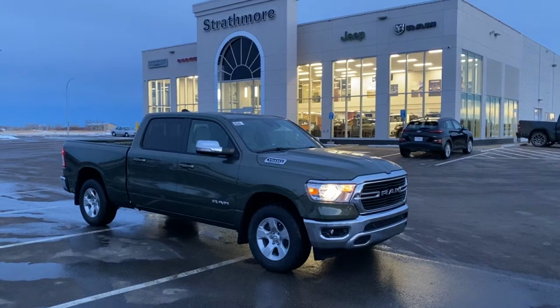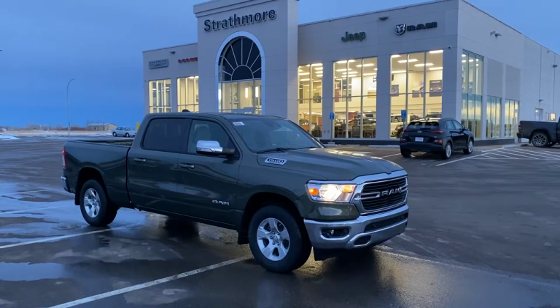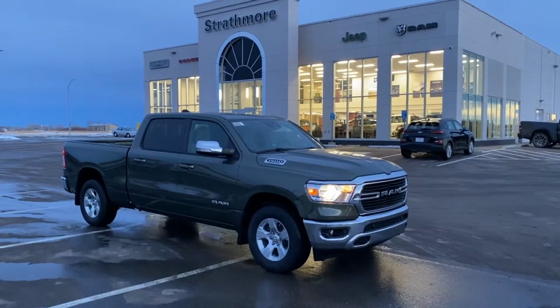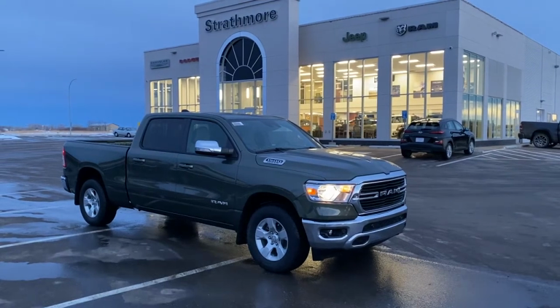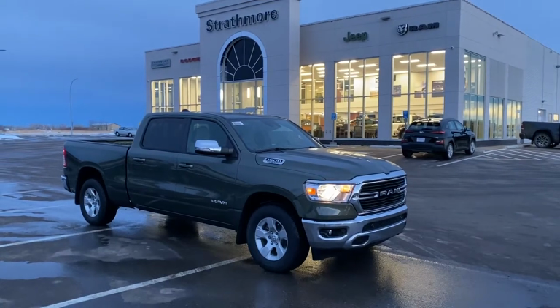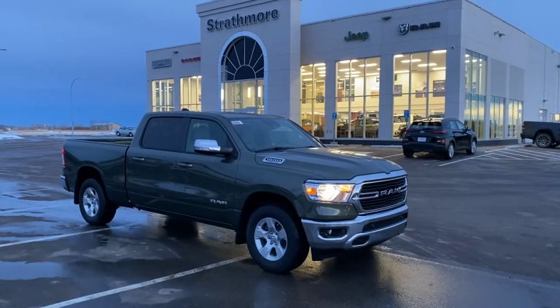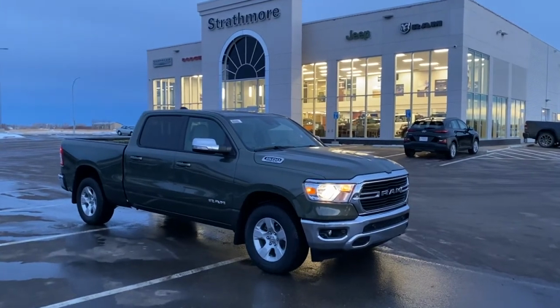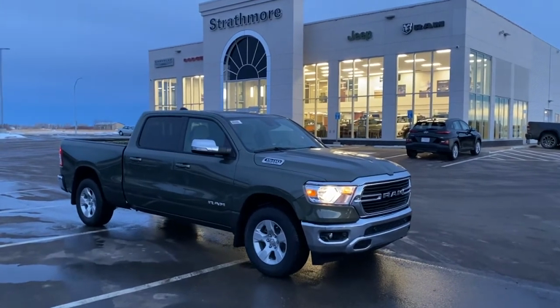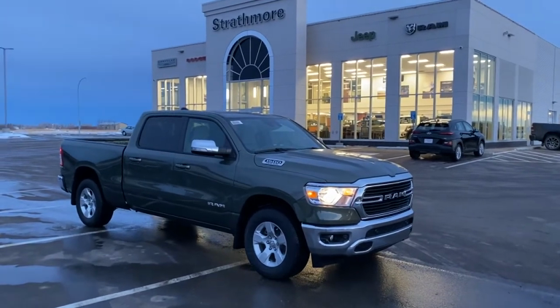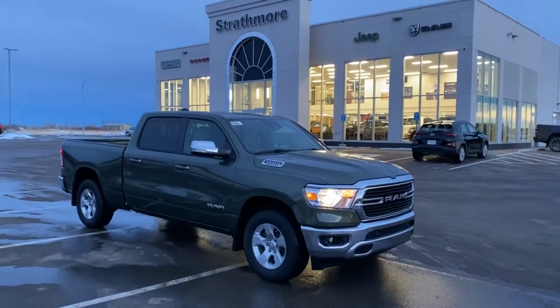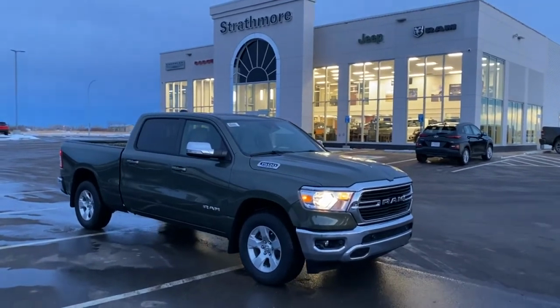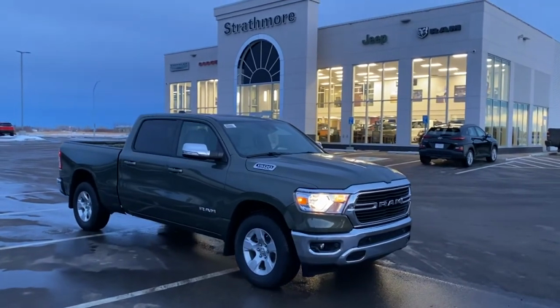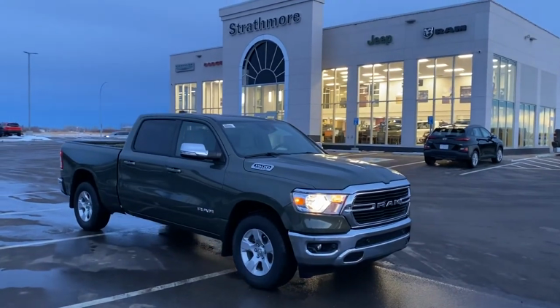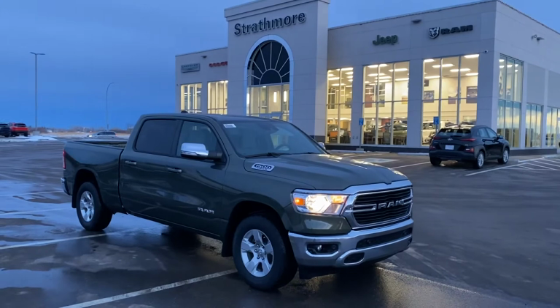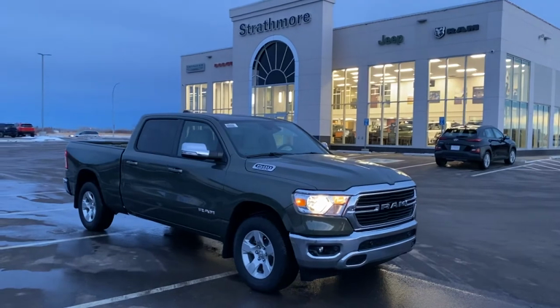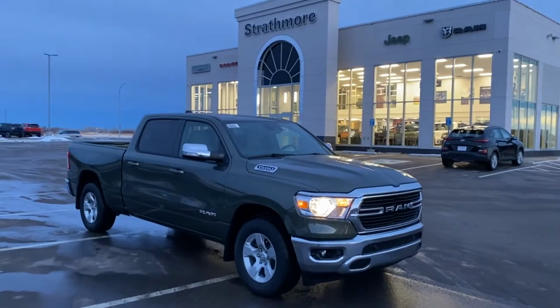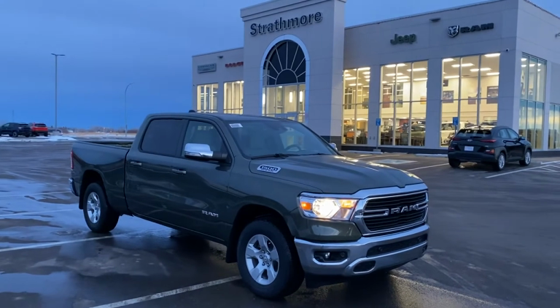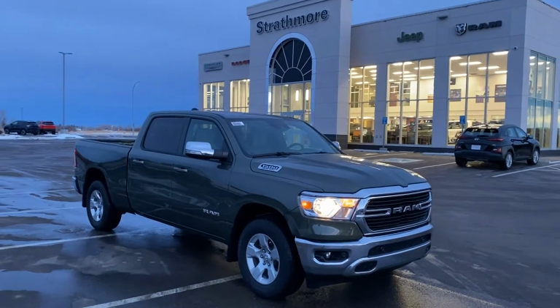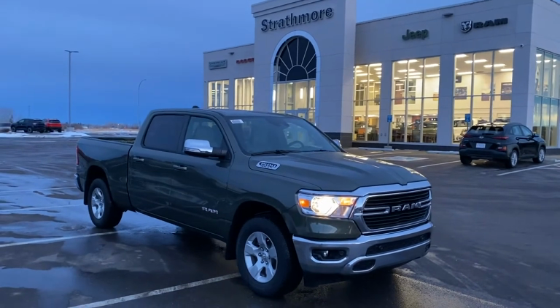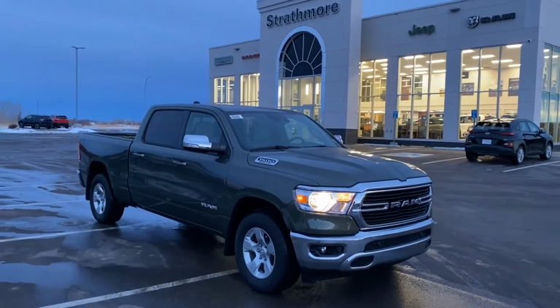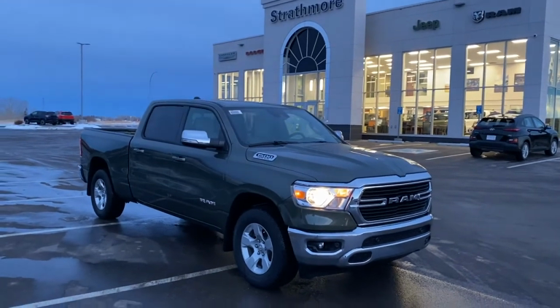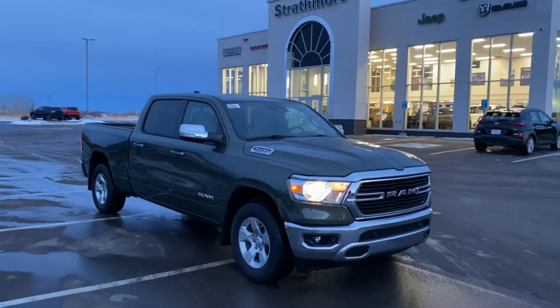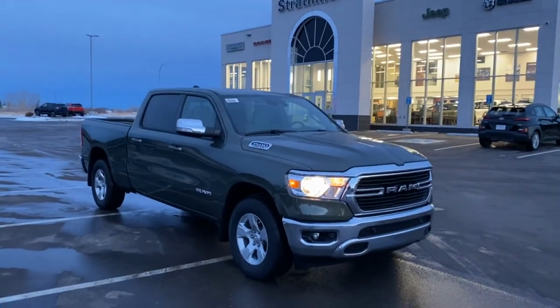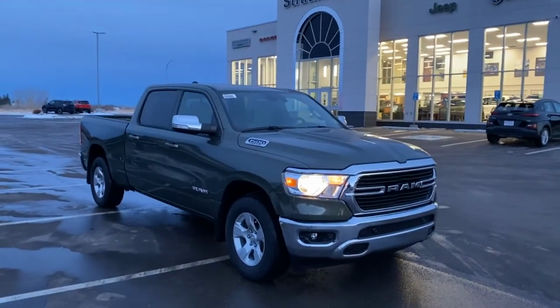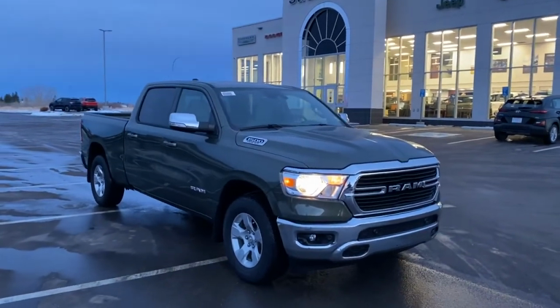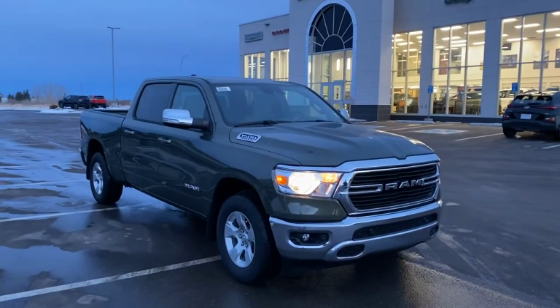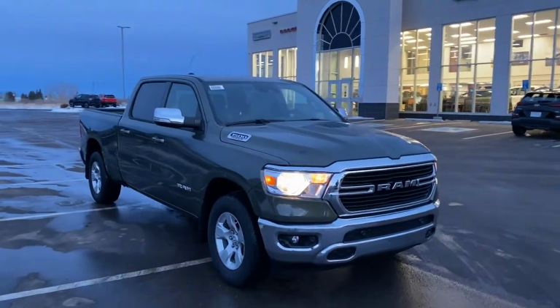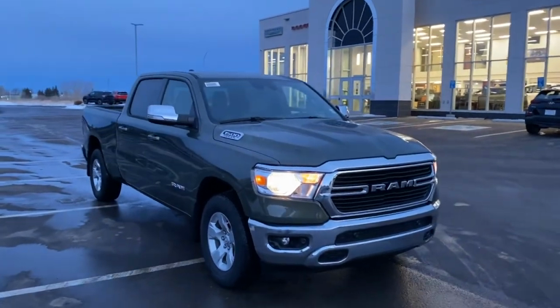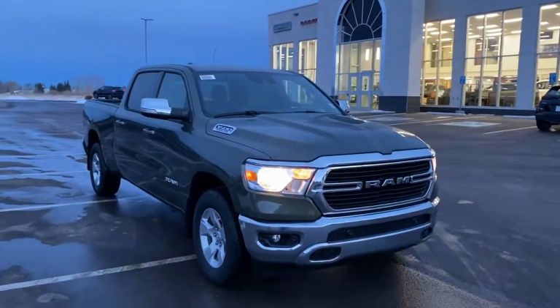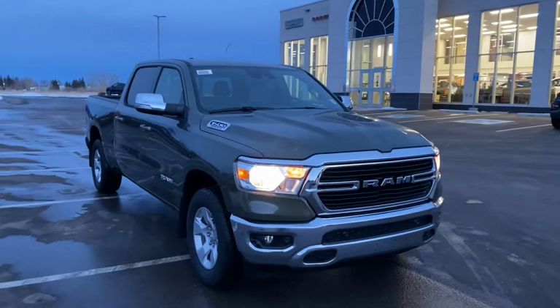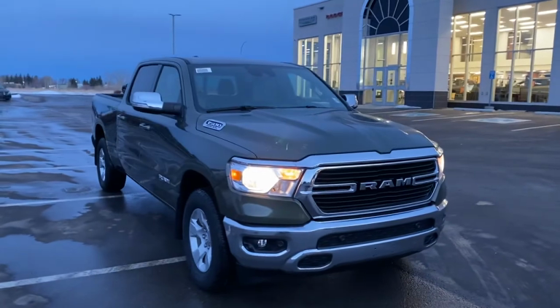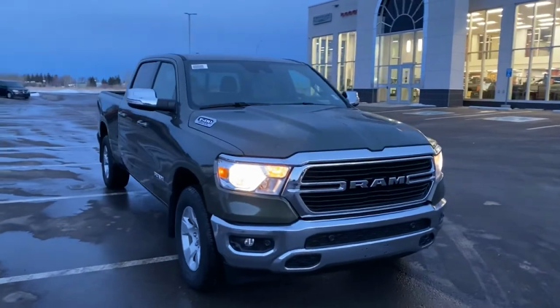Hey, this is Lucas from Strathmore Dodge. We're going to do a quick video of our Ram 1500. This is a 2021 model in green, Bighorn with the 5.7 liter V8.